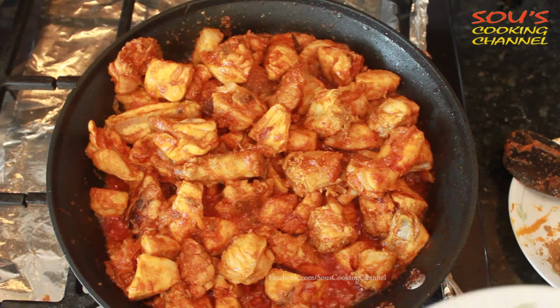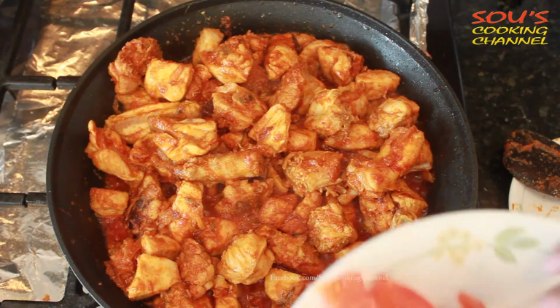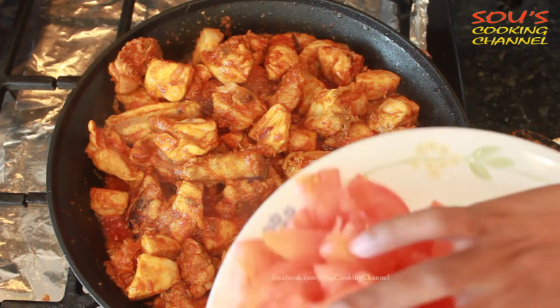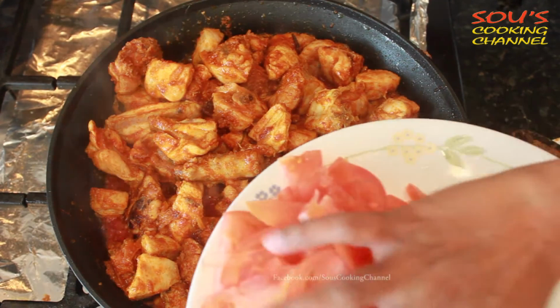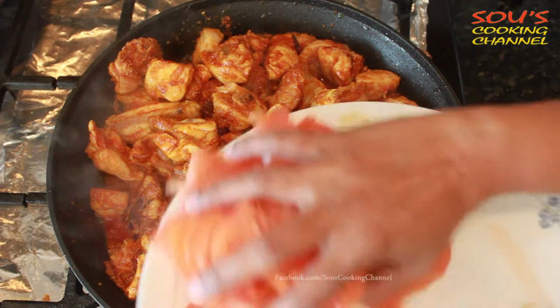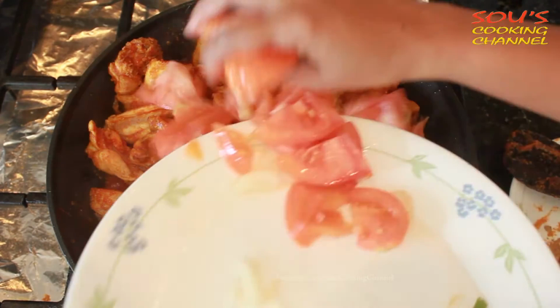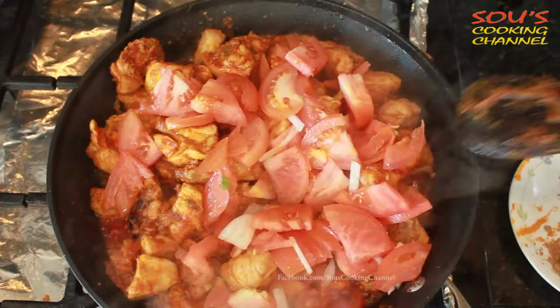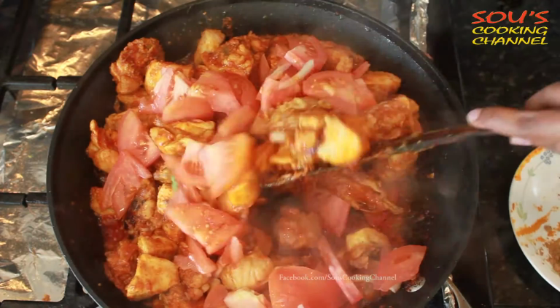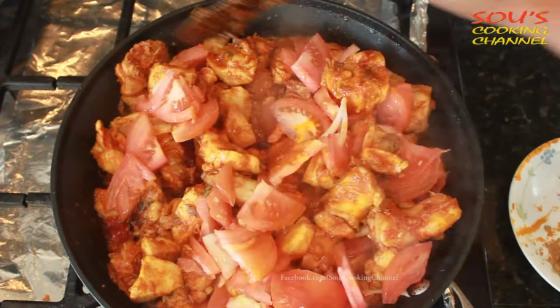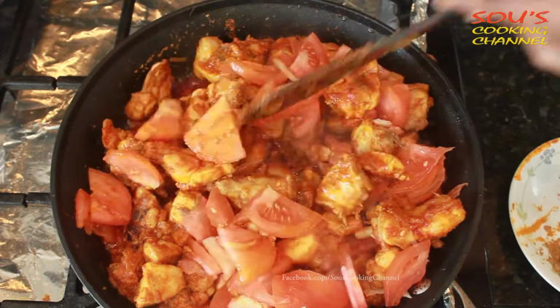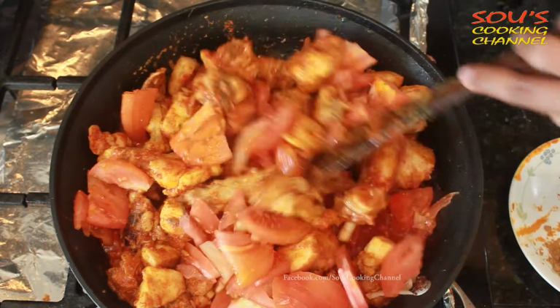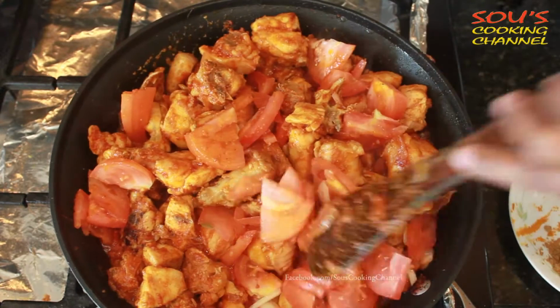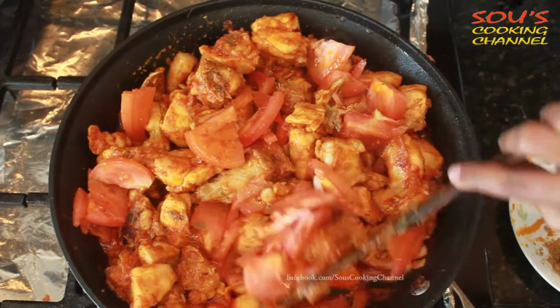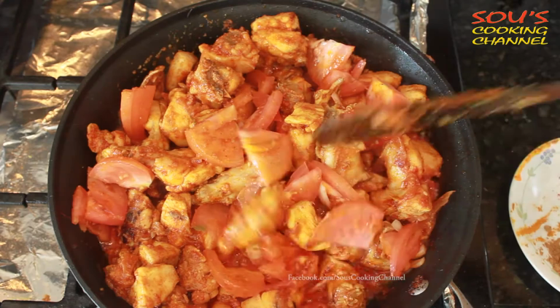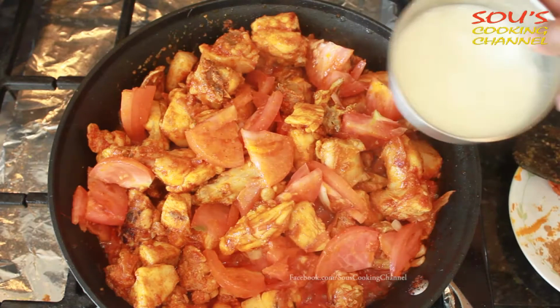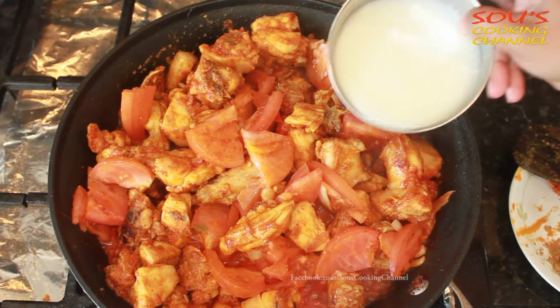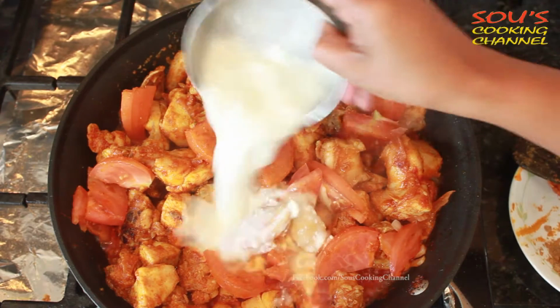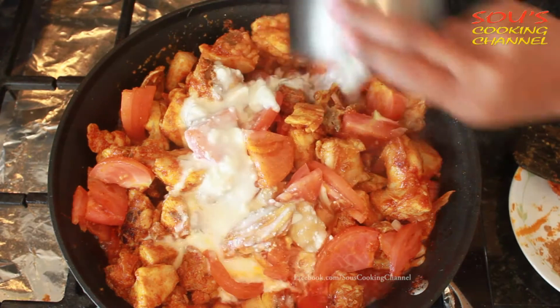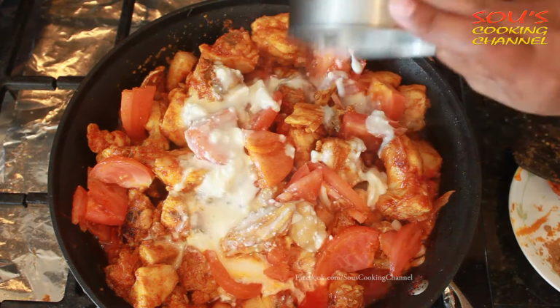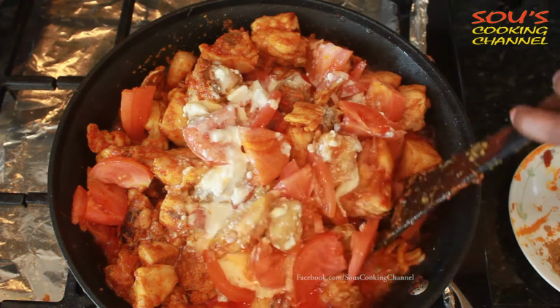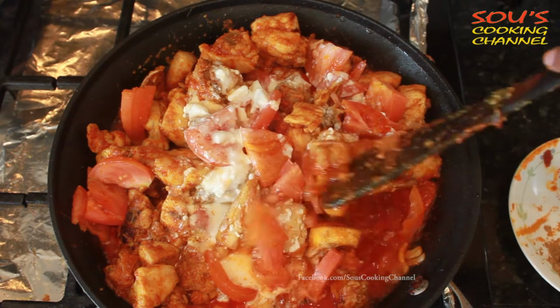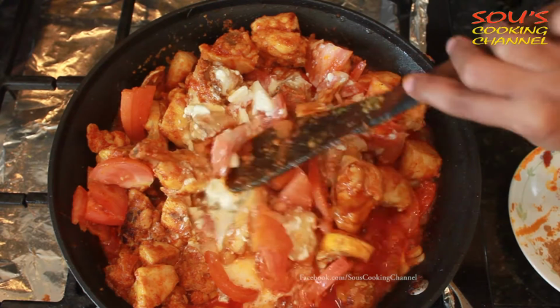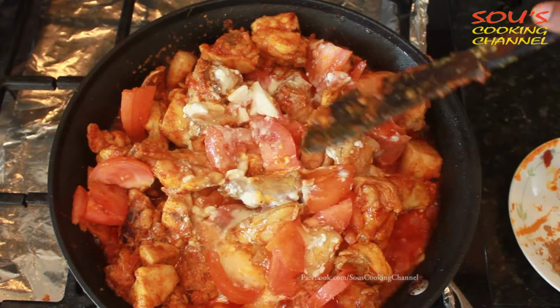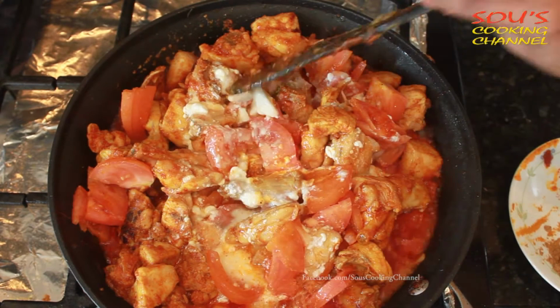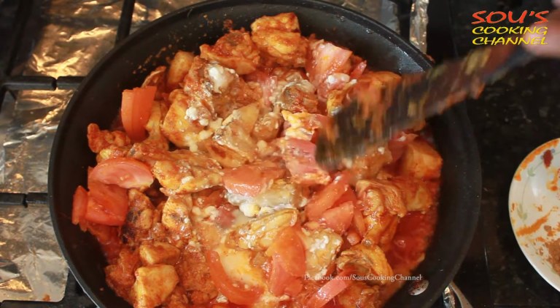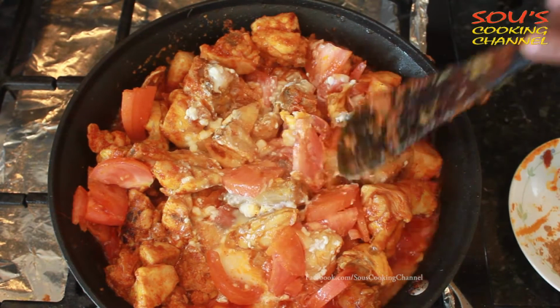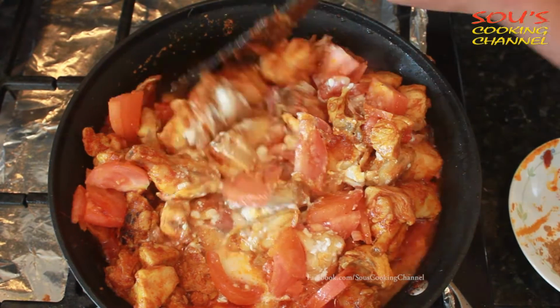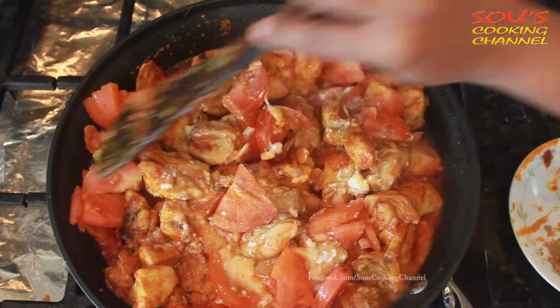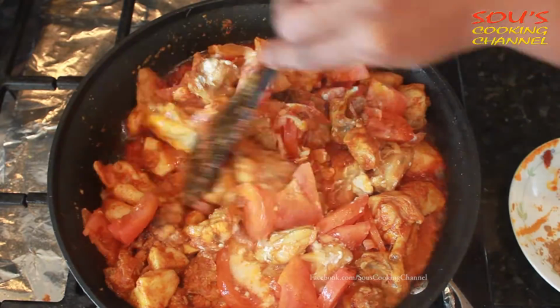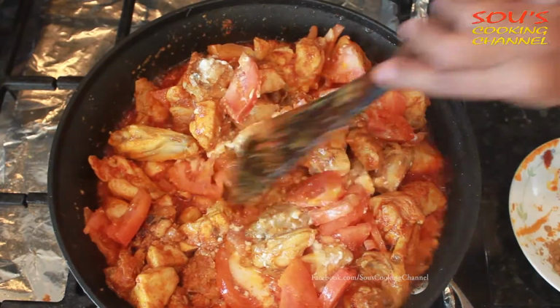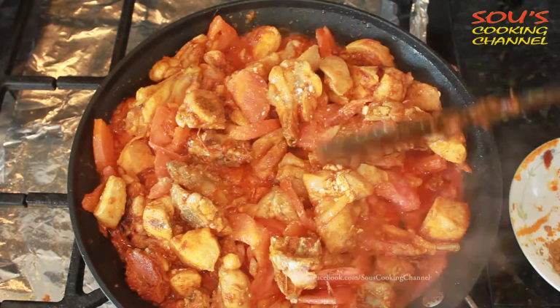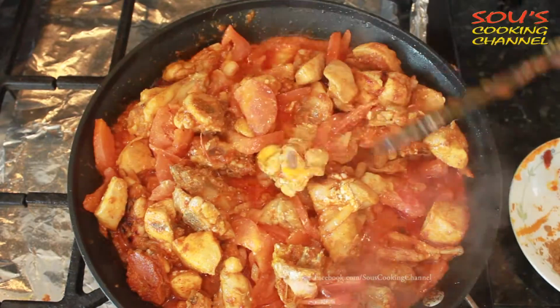Now we need to add coriander powder, then add tomatoes. Then we add curd — this is optional, if you don't want it you don't need to add it. Let it cook until the tomato becomes soft.